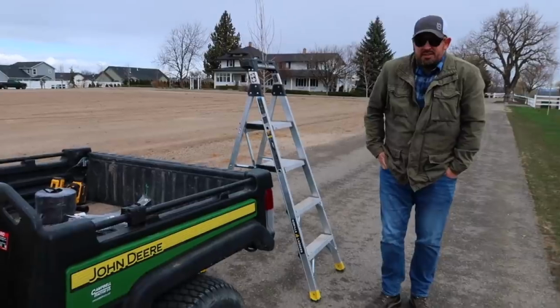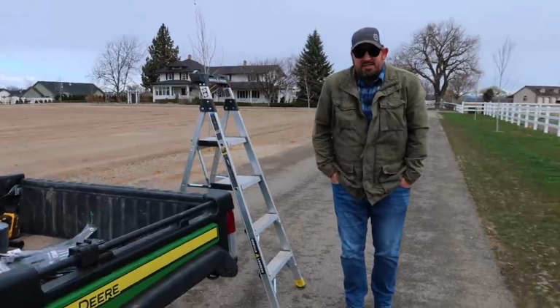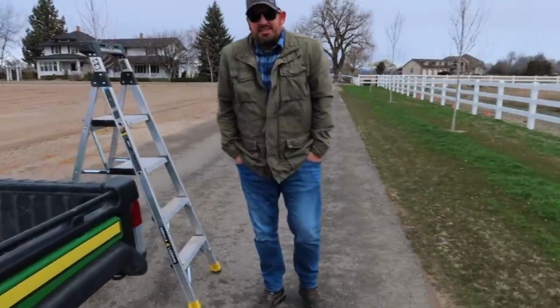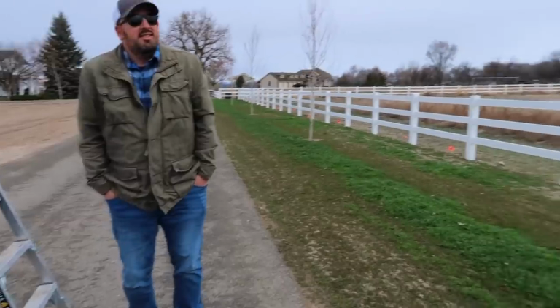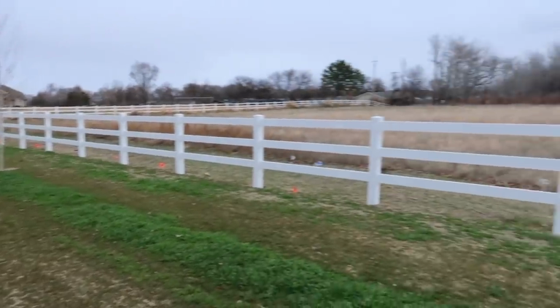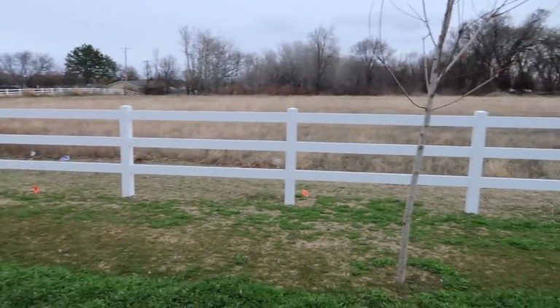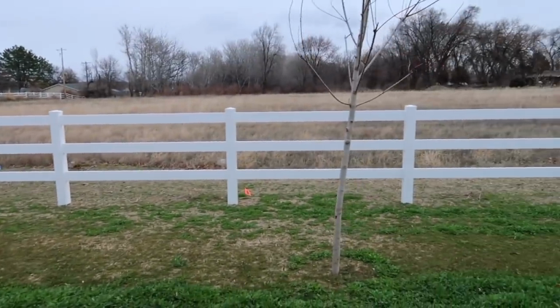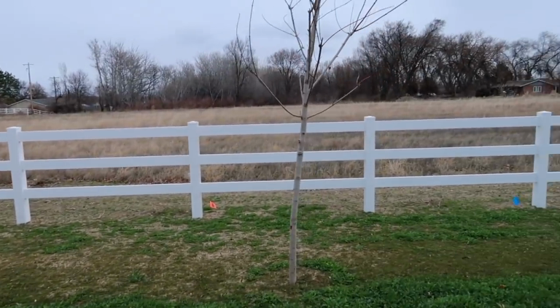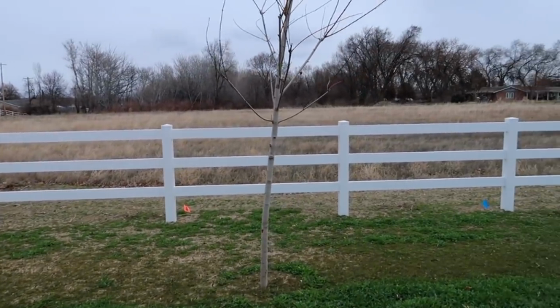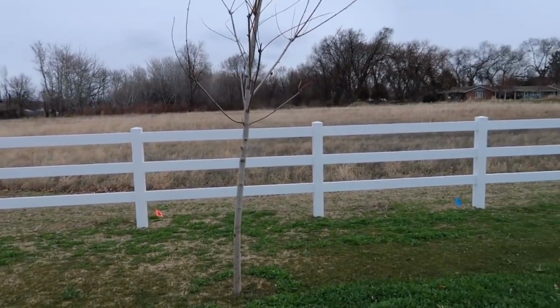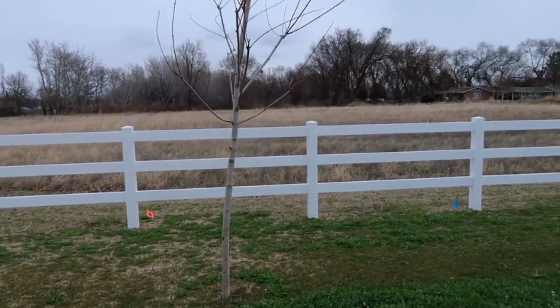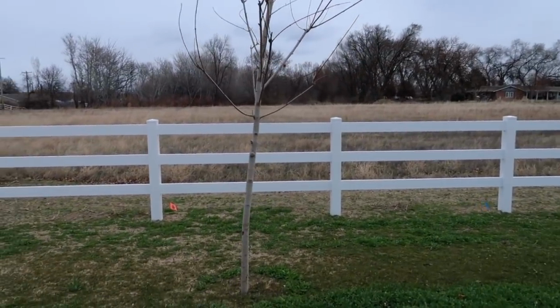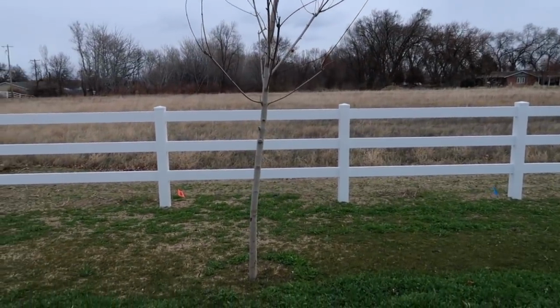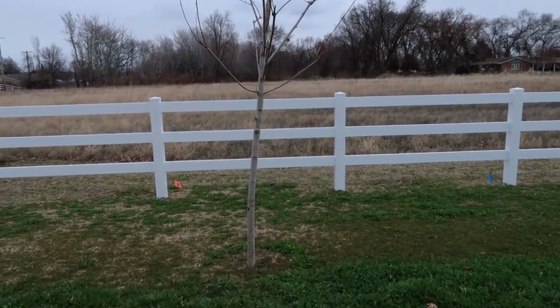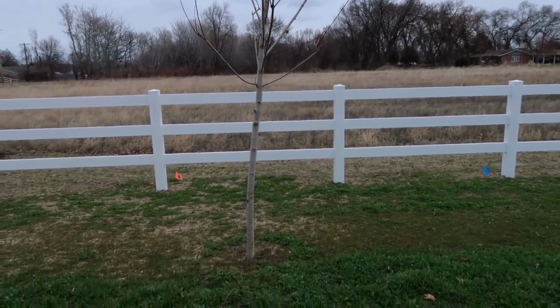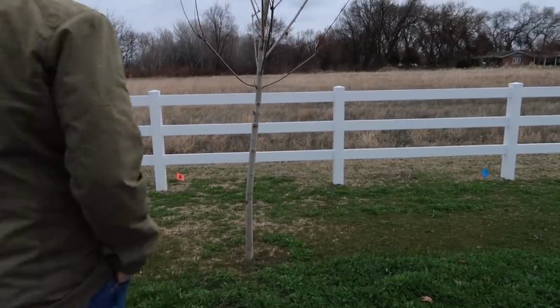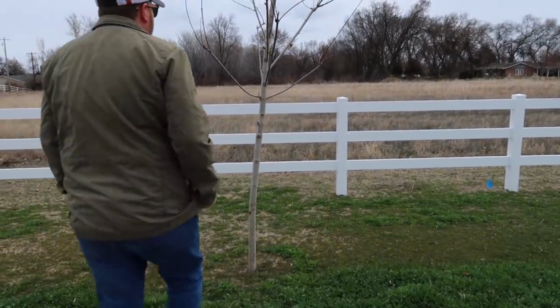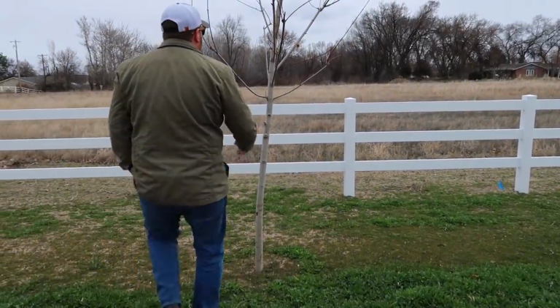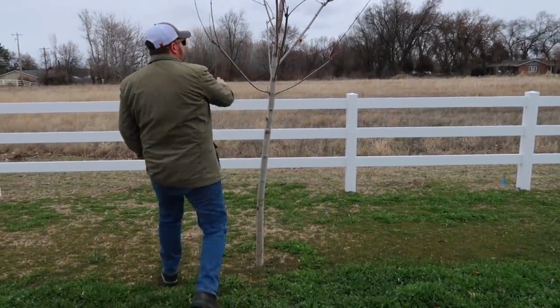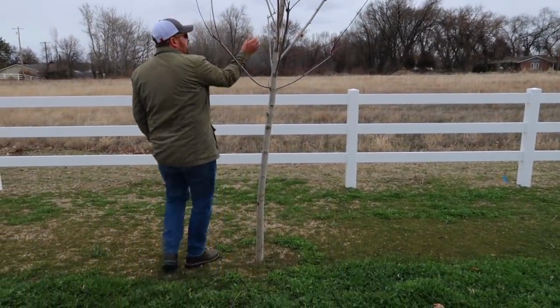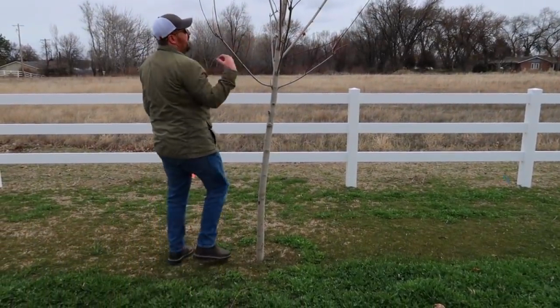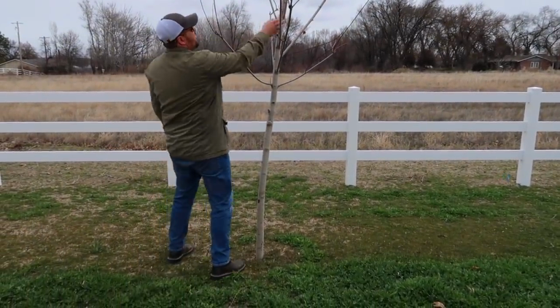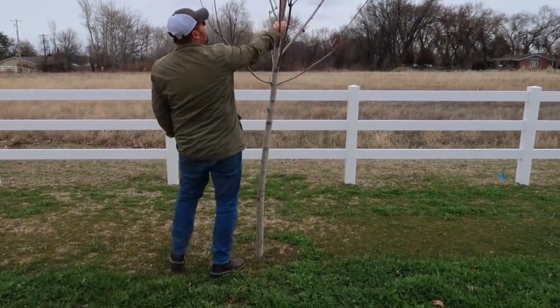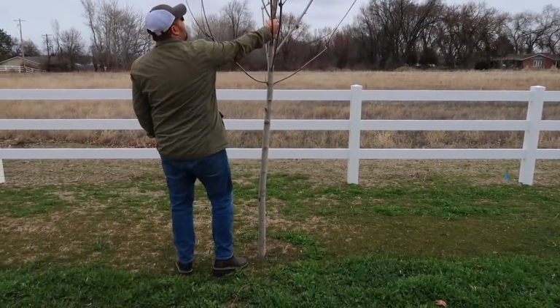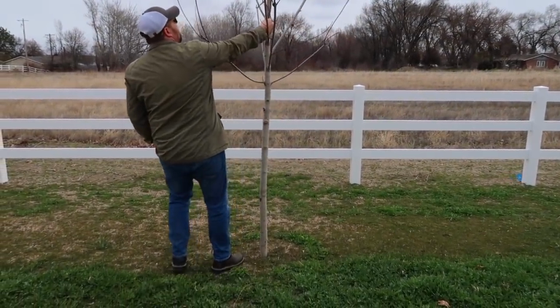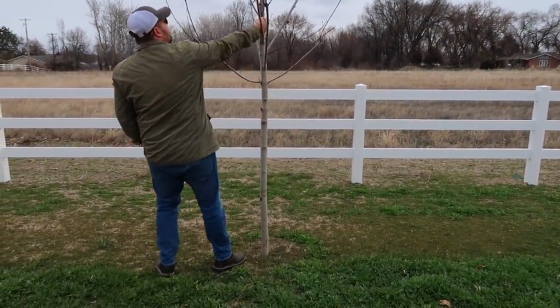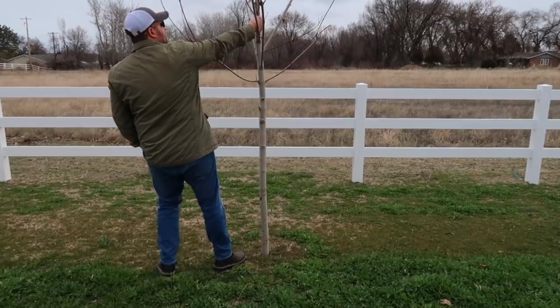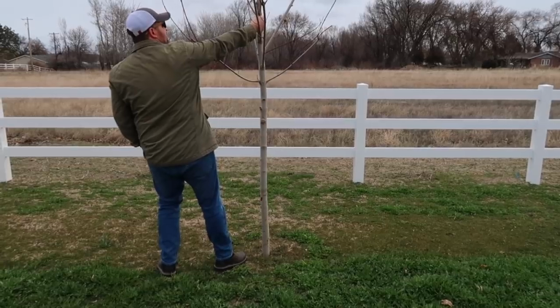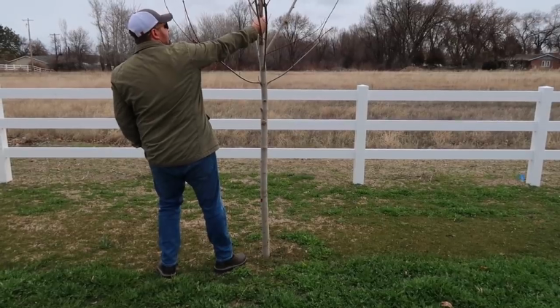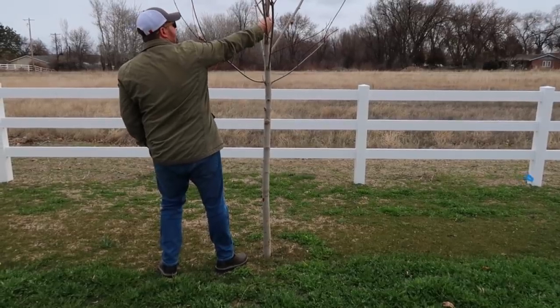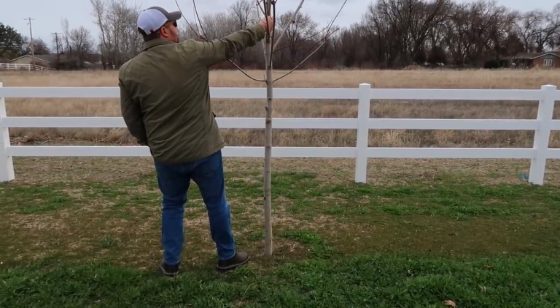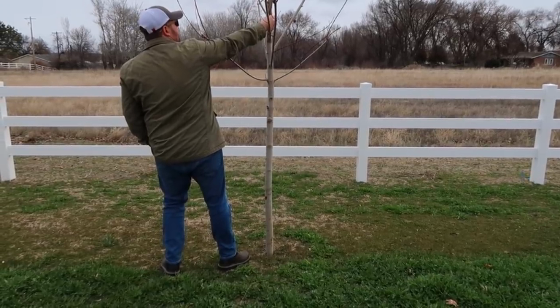We're back over here by the trees. Let me show you an example of what we're dealing with or what we're going to try to correct here. This one has a big lean on it. It looks like it needs to come — yeah, oh nope, too much, right in there, a little bit less.